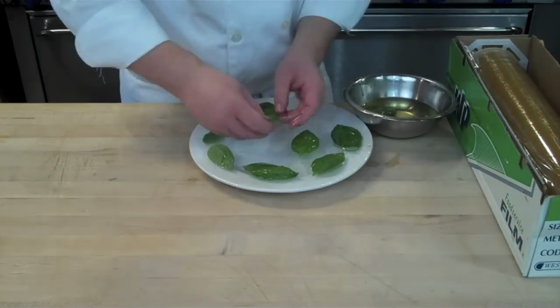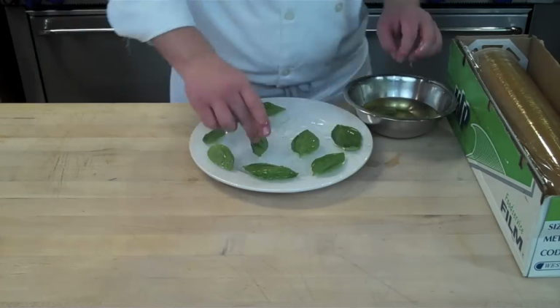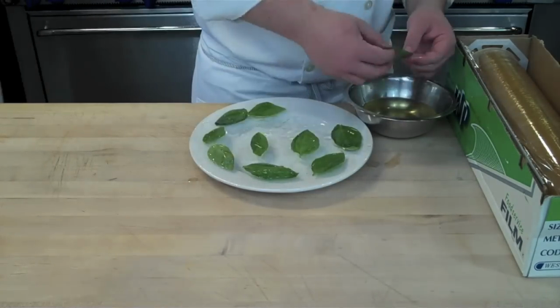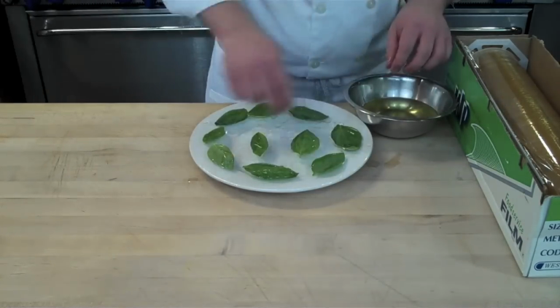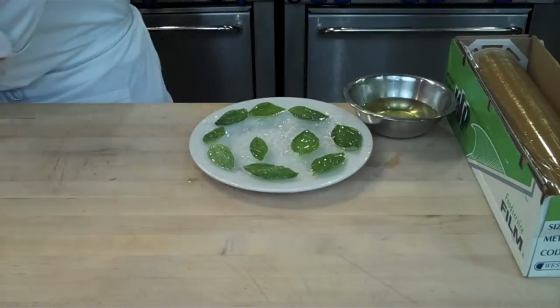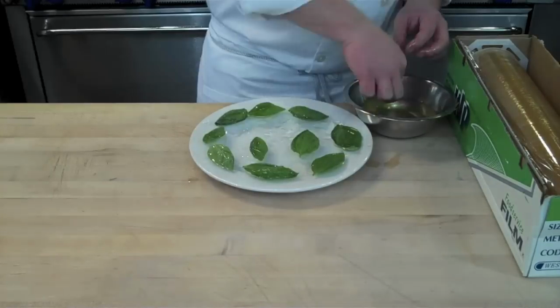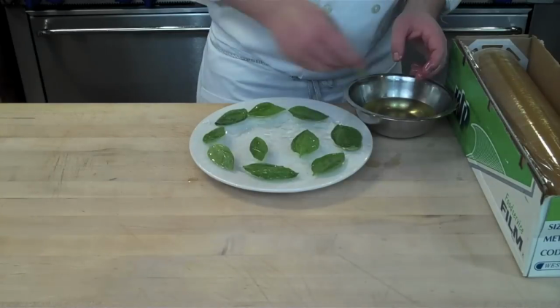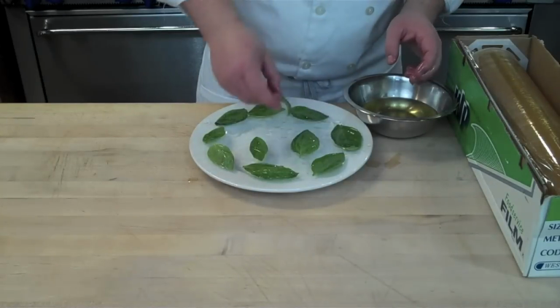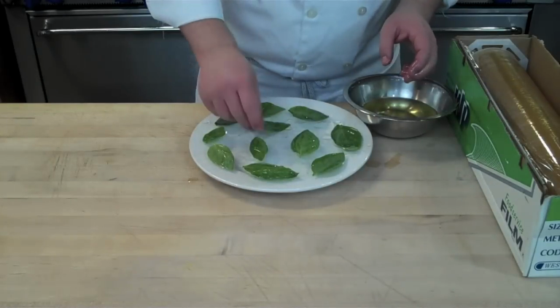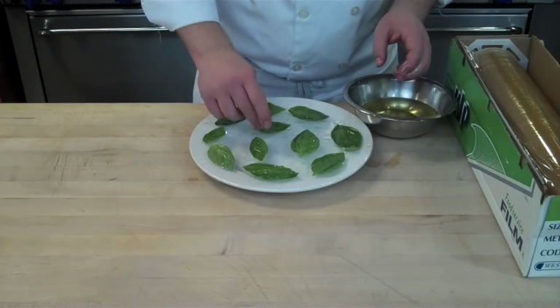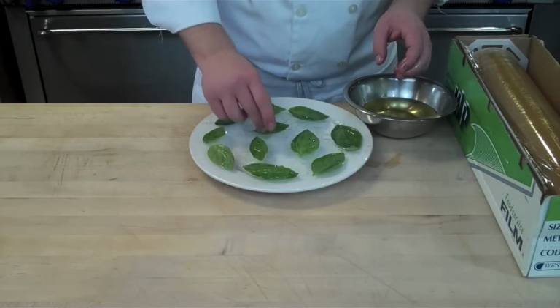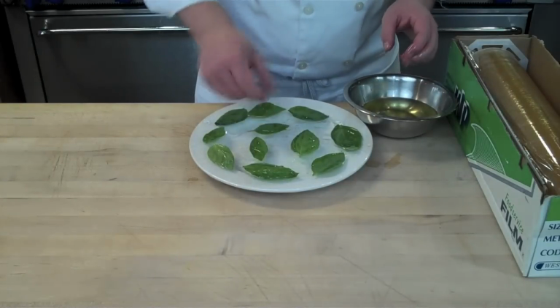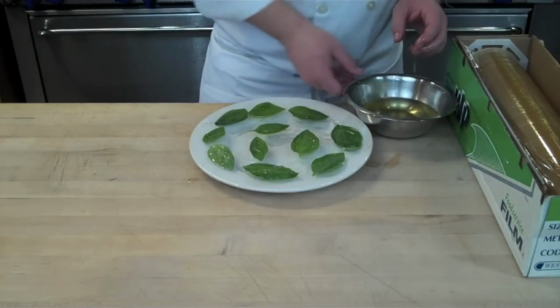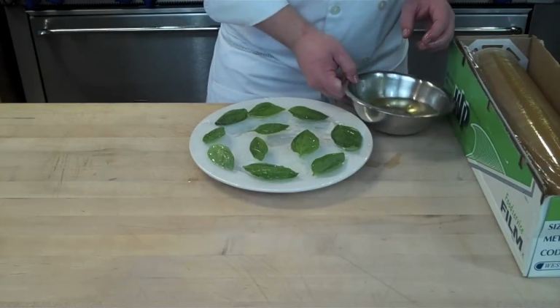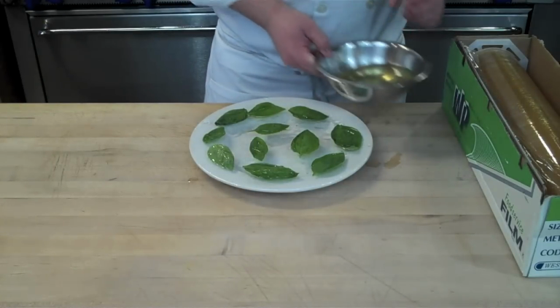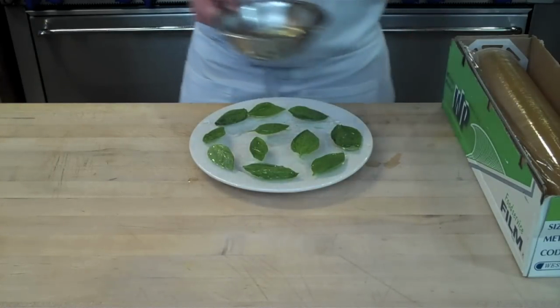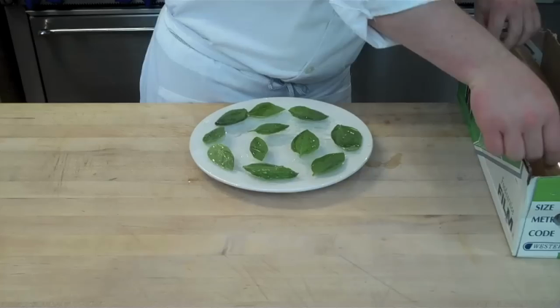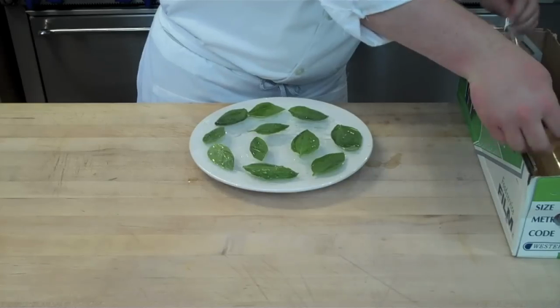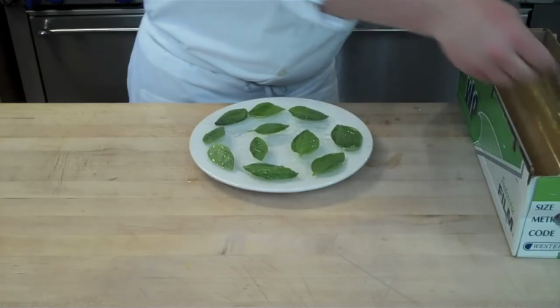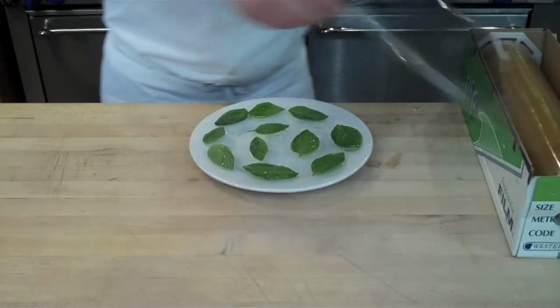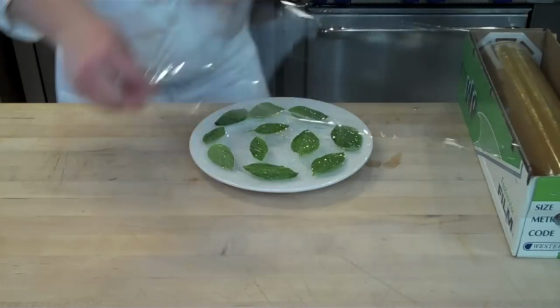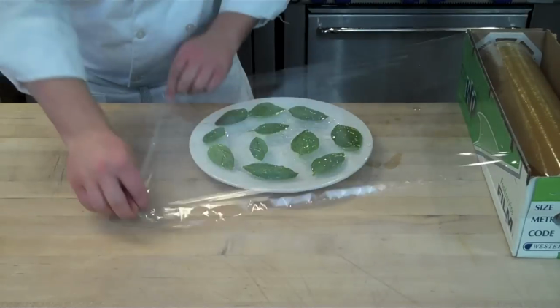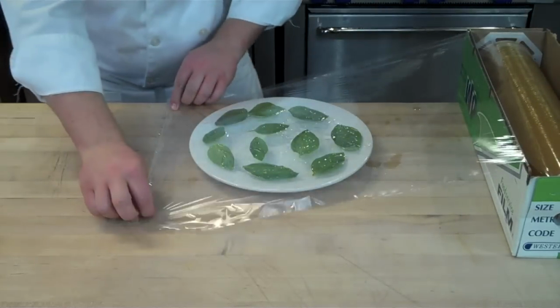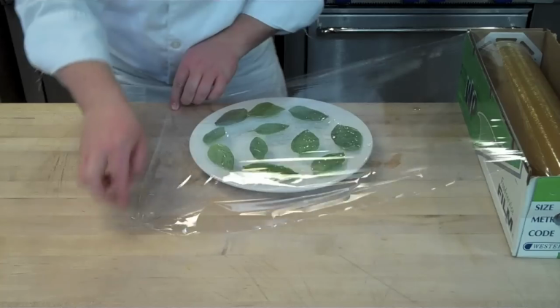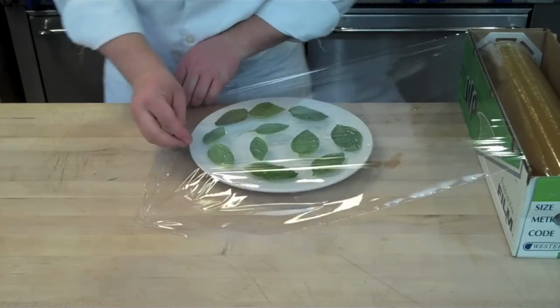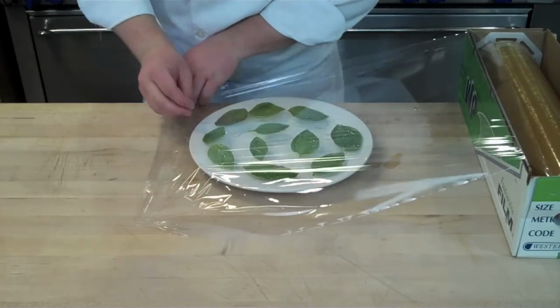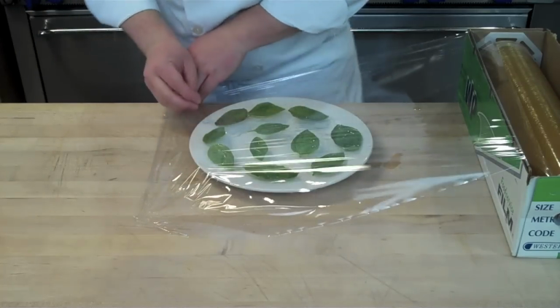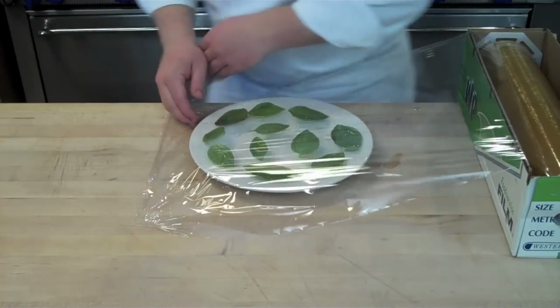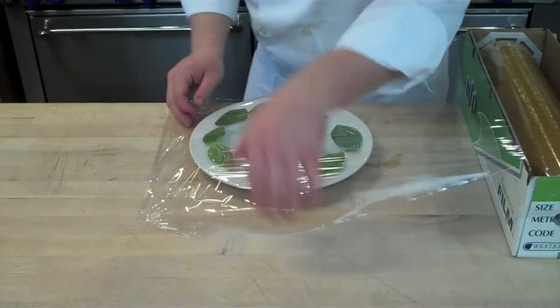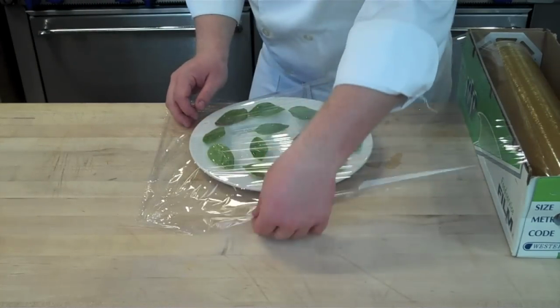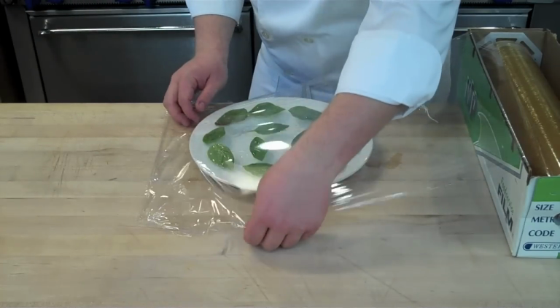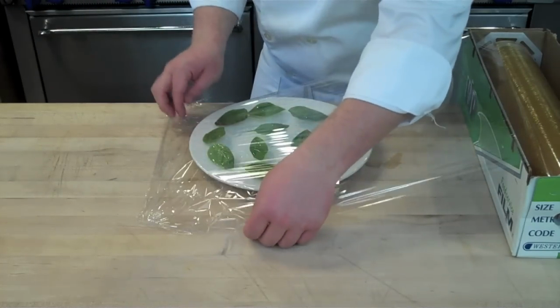I want to warn you: the plate gets extremely hot during this process, and I've had plates break on me before, so you want to use an extremely sturdy plate.